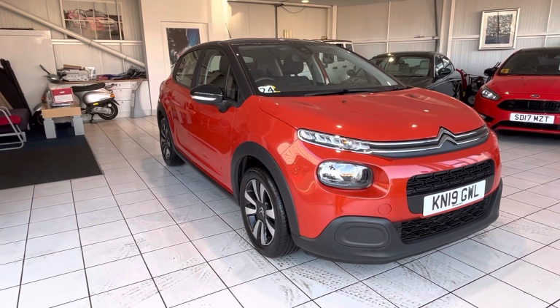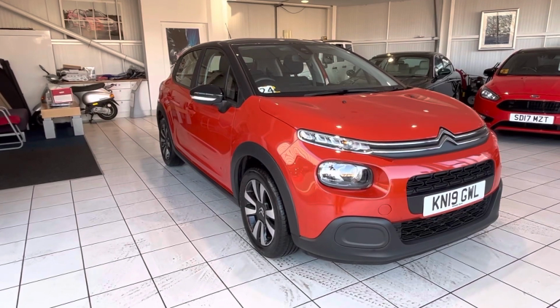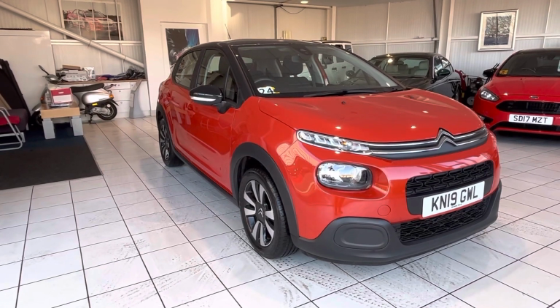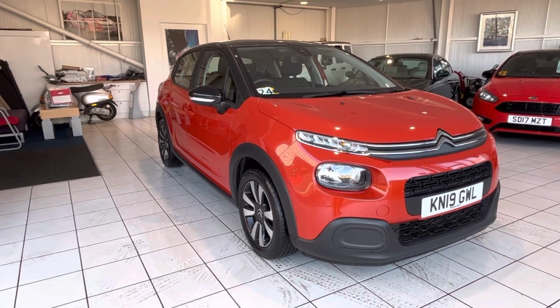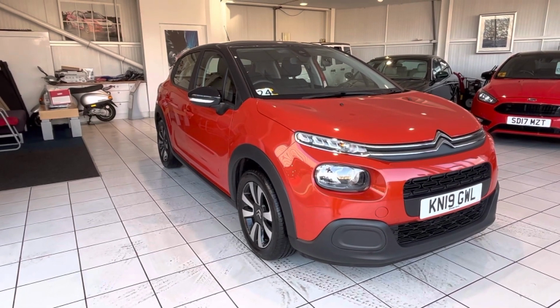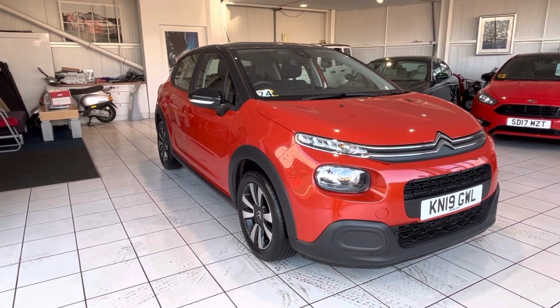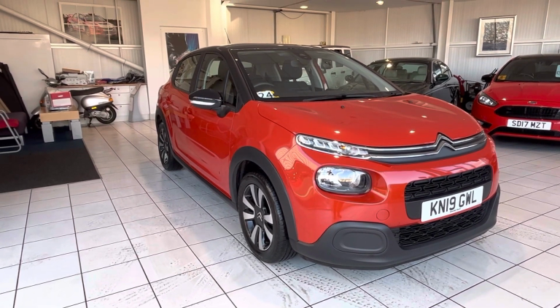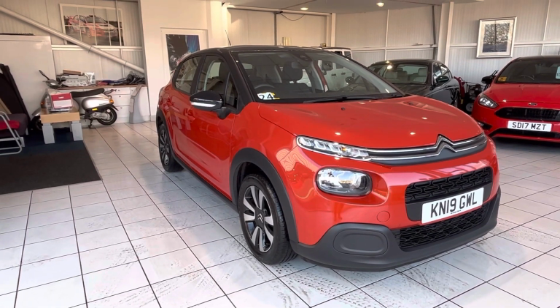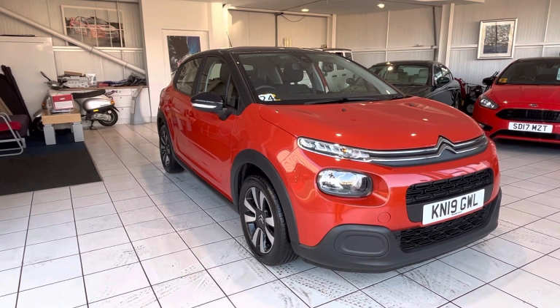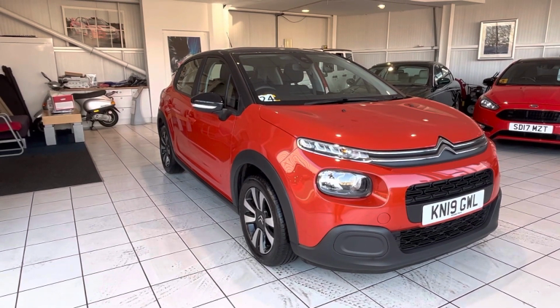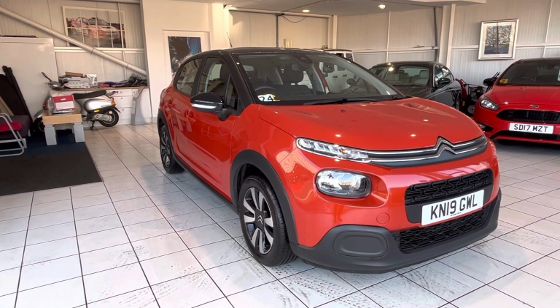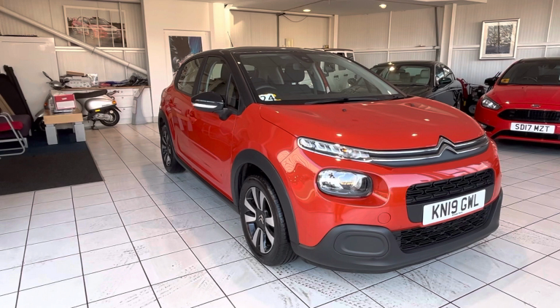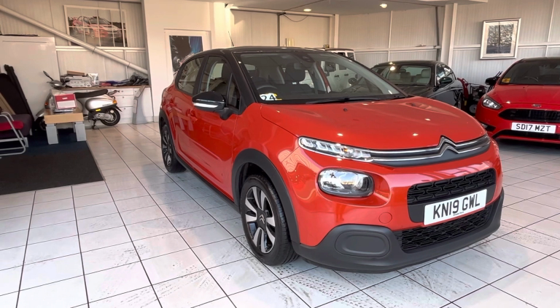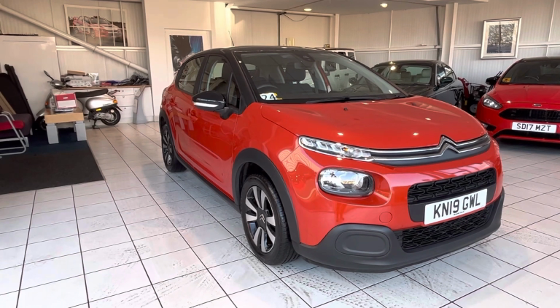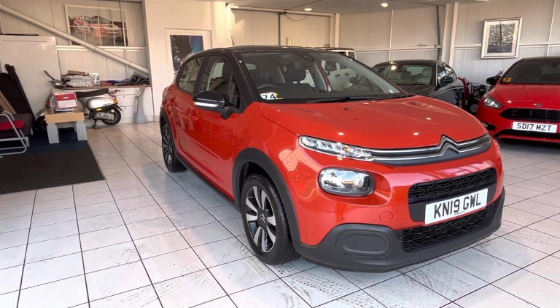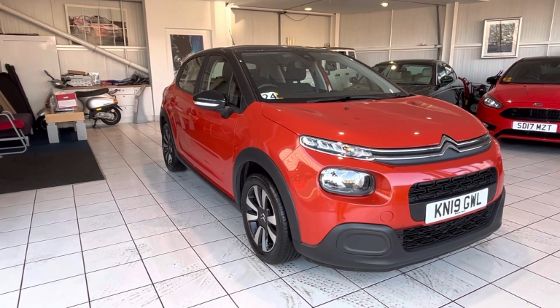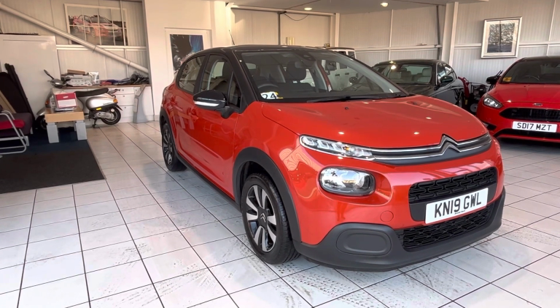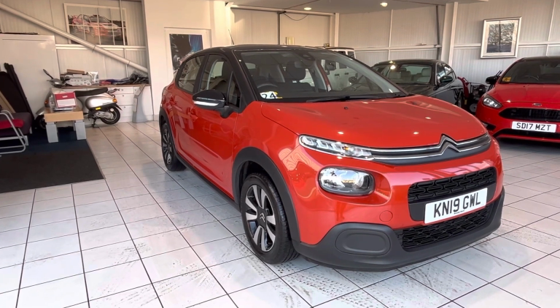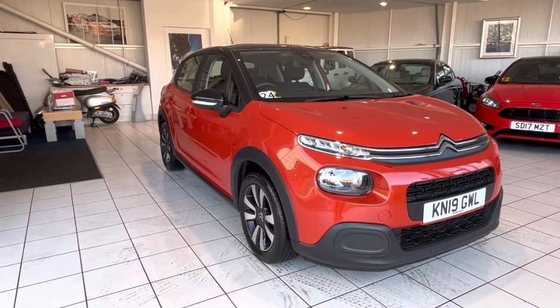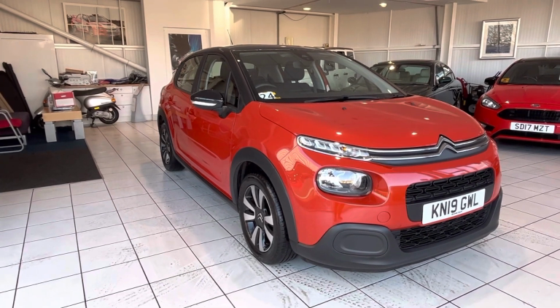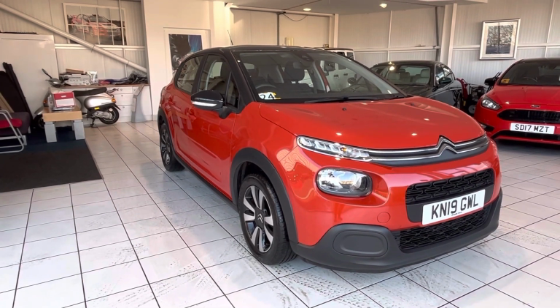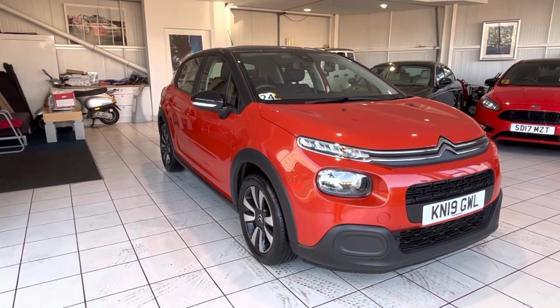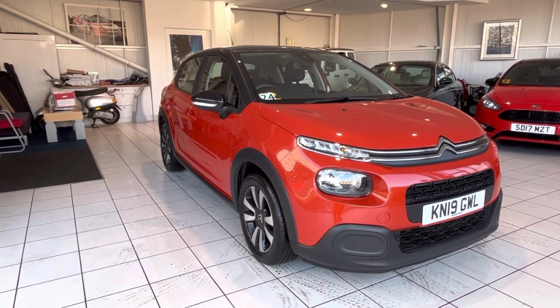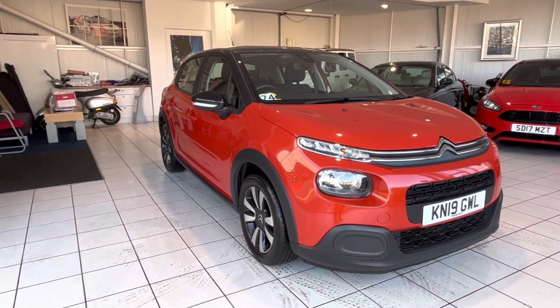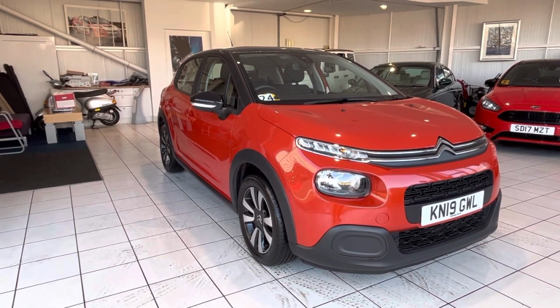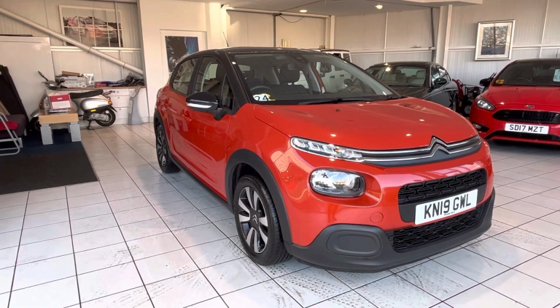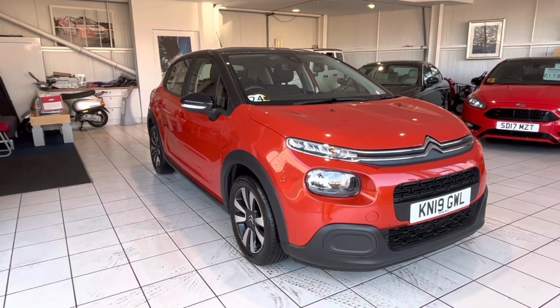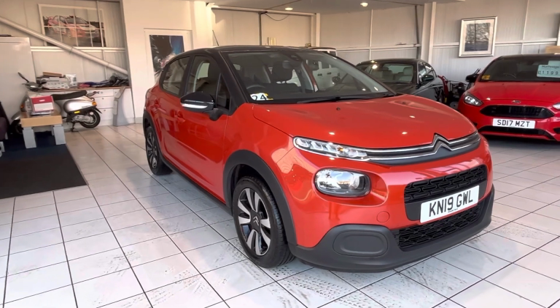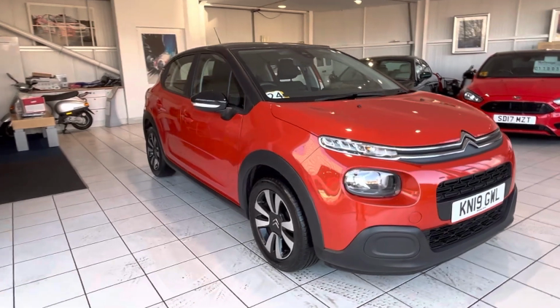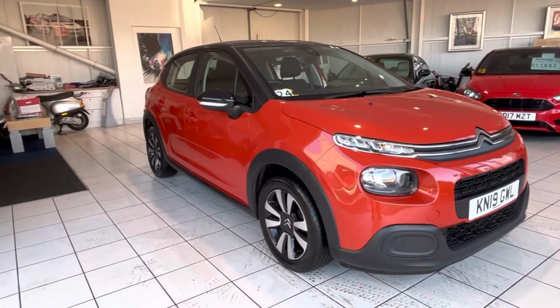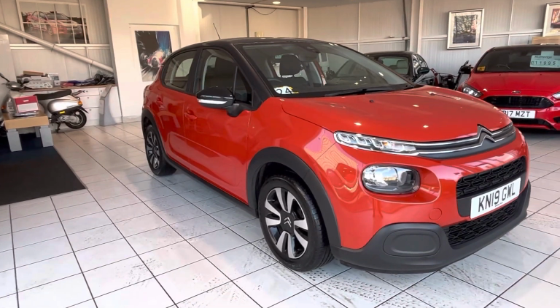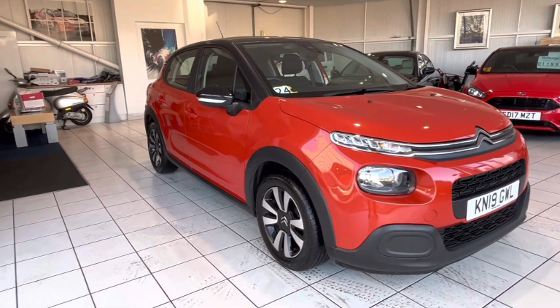Hi and welcome back to another video walk around. Today we've got this very clean Citroen C3 1.2 PureTech Feel model, 82bhp manual petrol. Hope you enjoy the video.